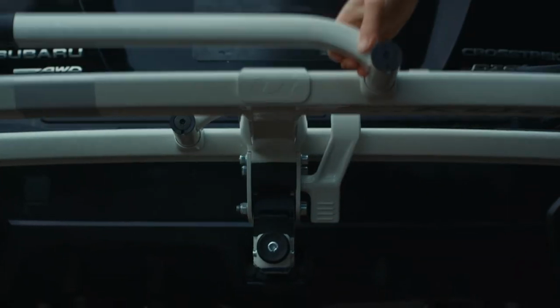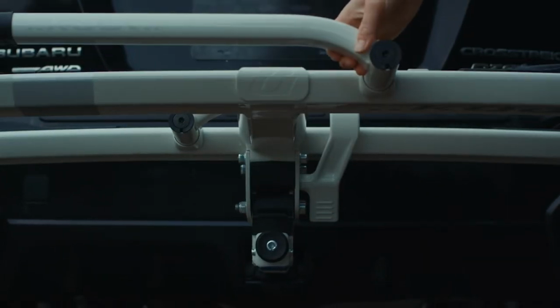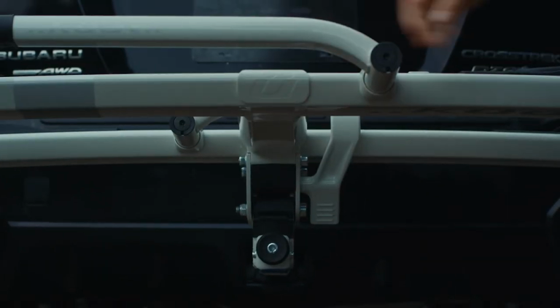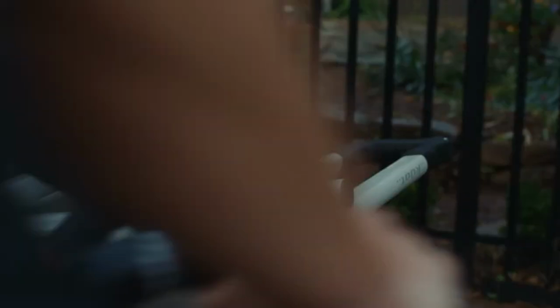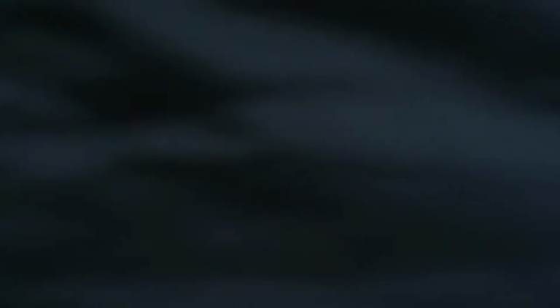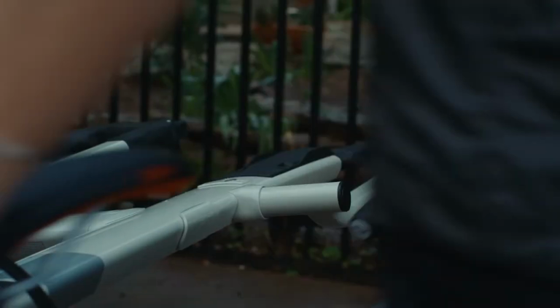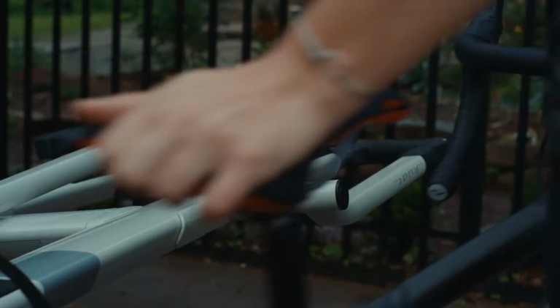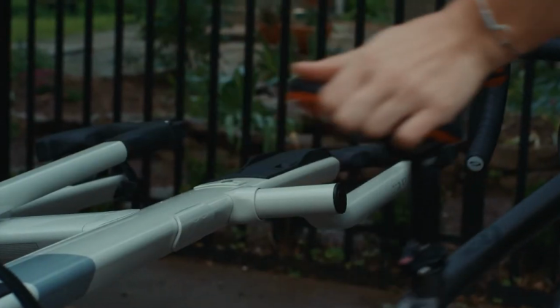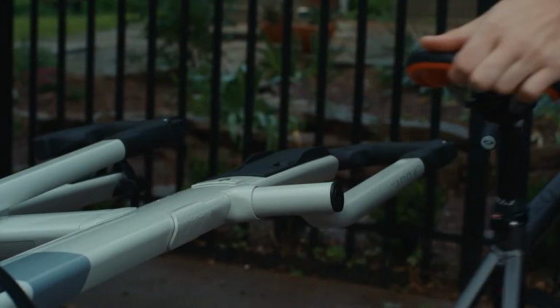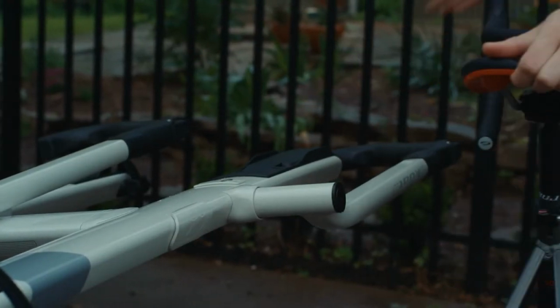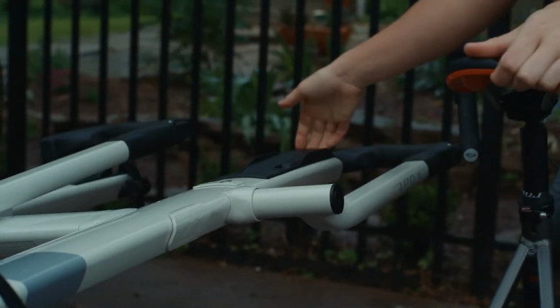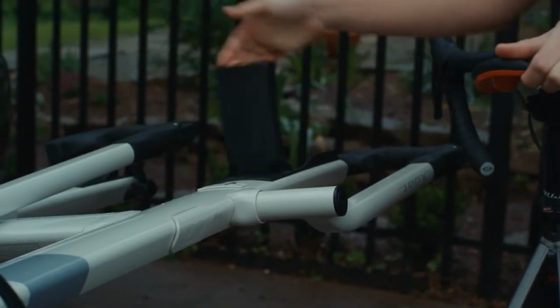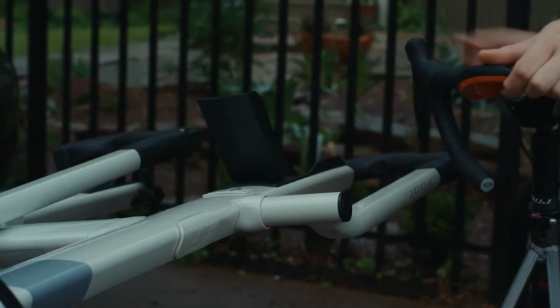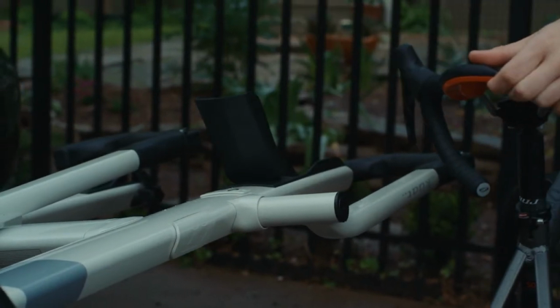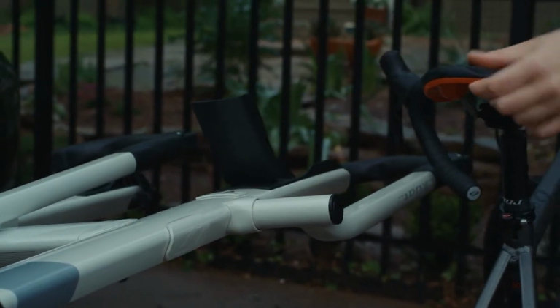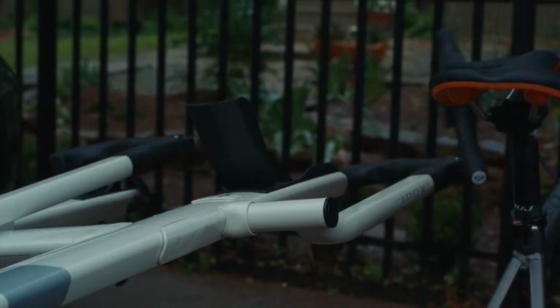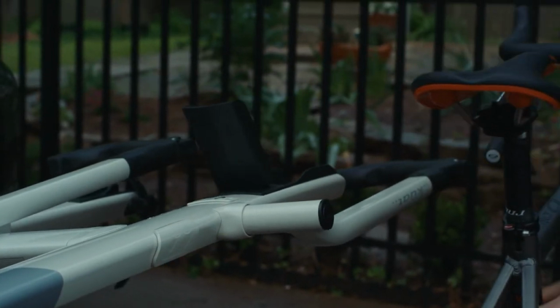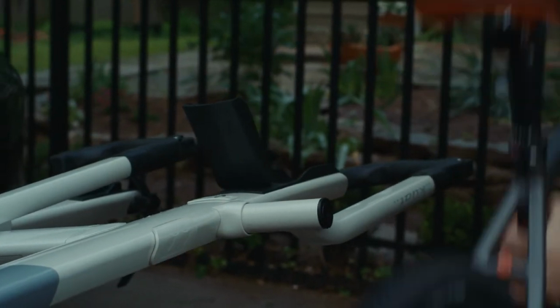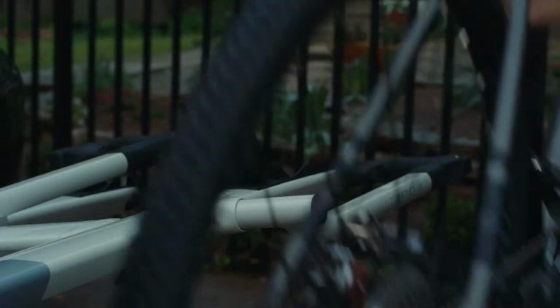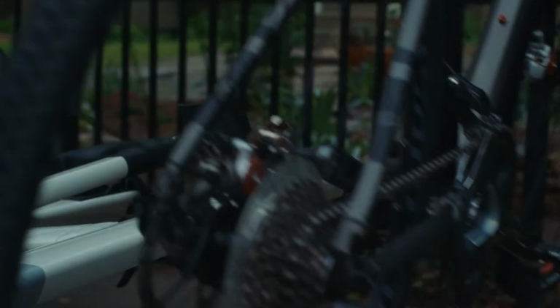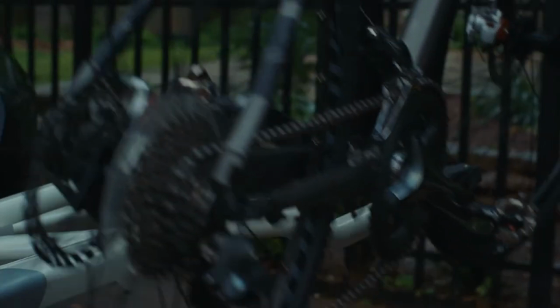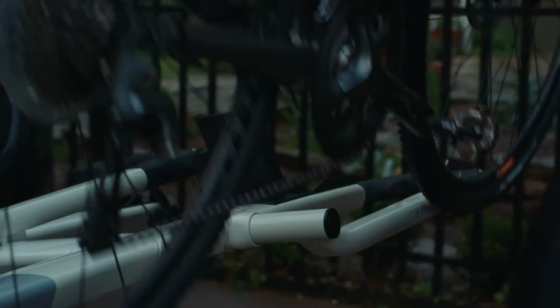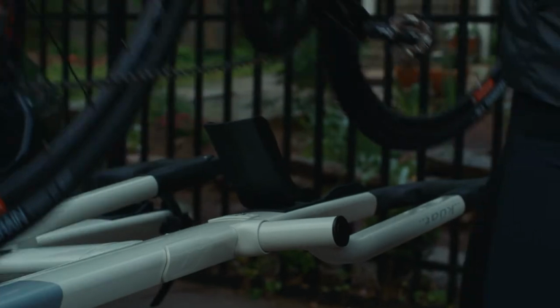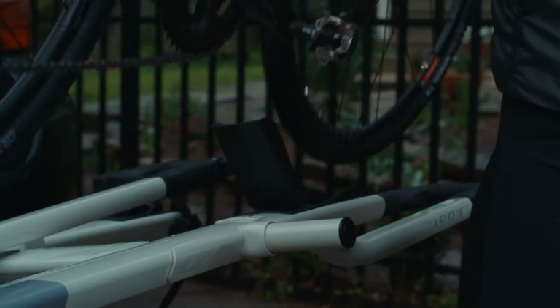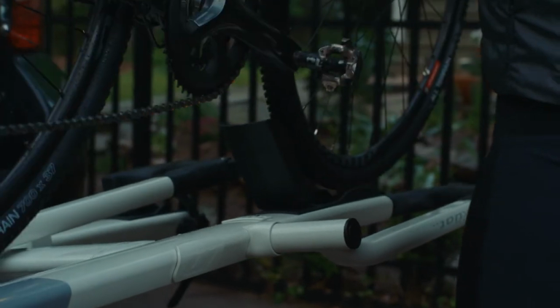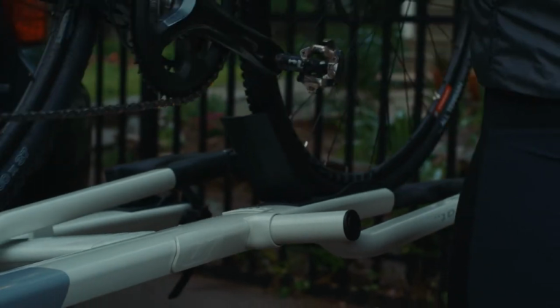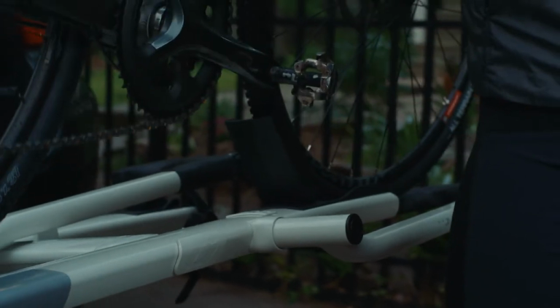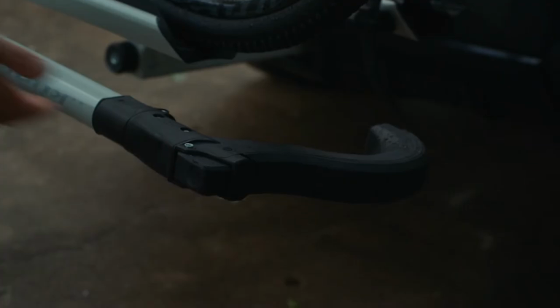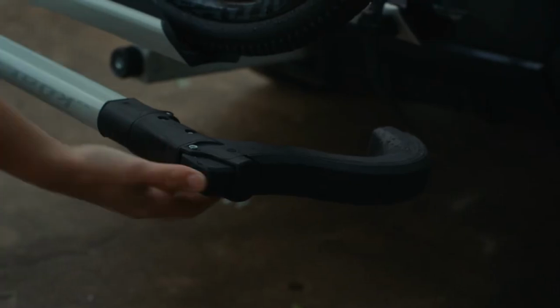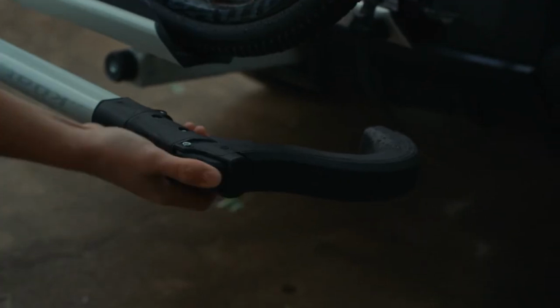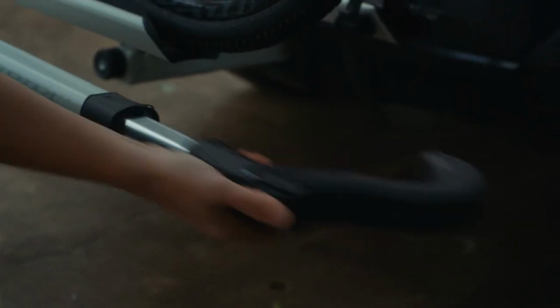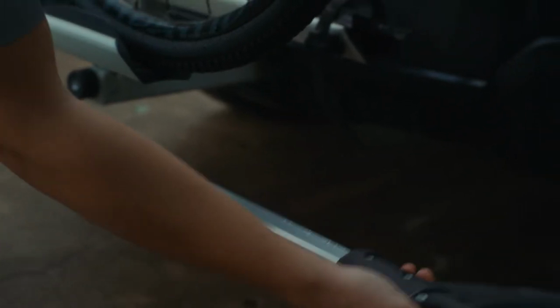Folding tire cradles create an abundance of clearance, while our foot-actuated pivot lever lets you bask in the glory of carrying a bike or eating a breakfast burrito.